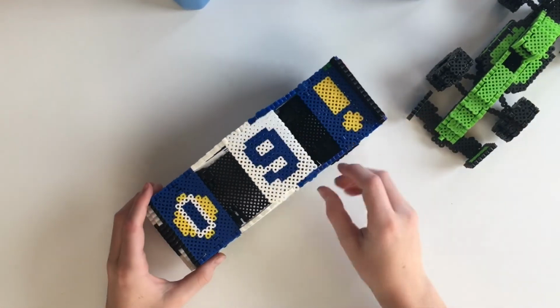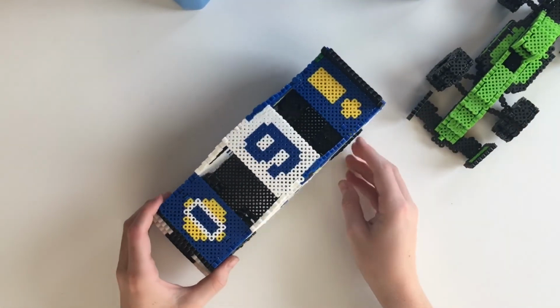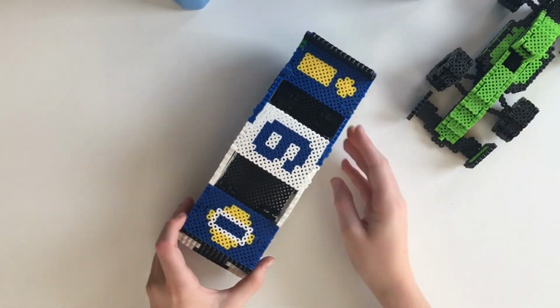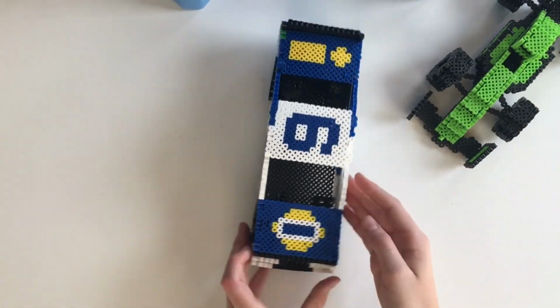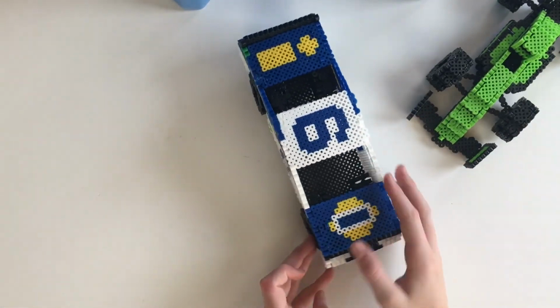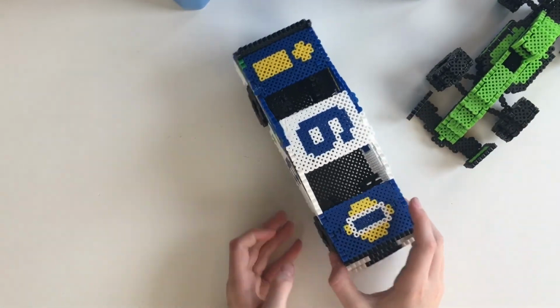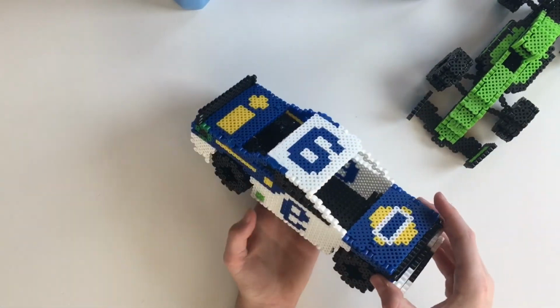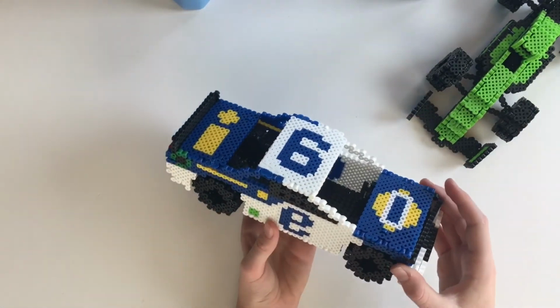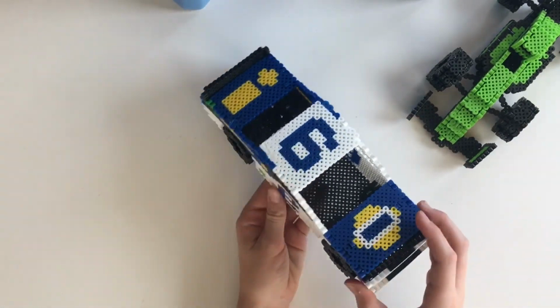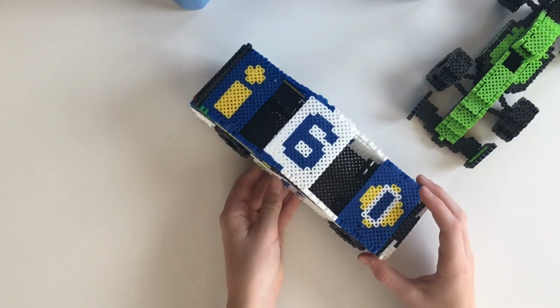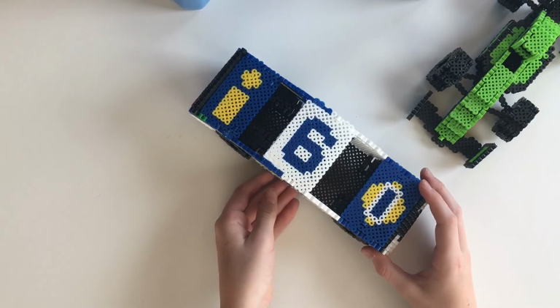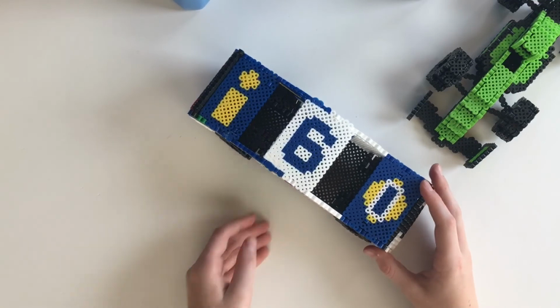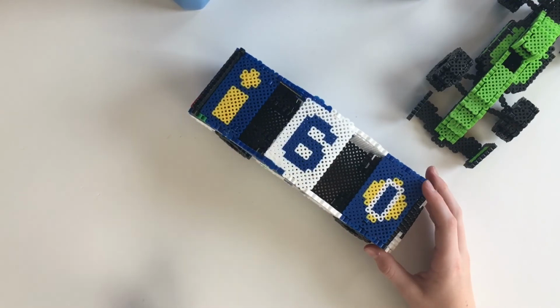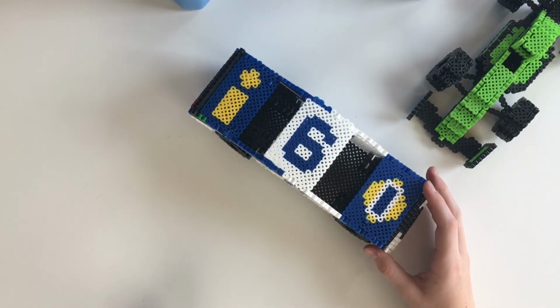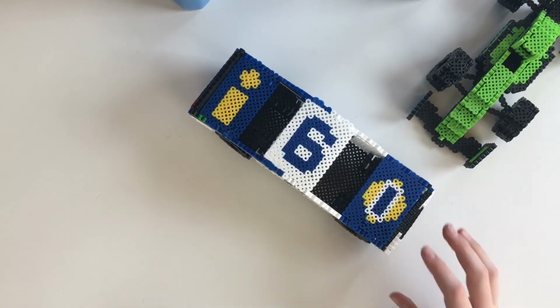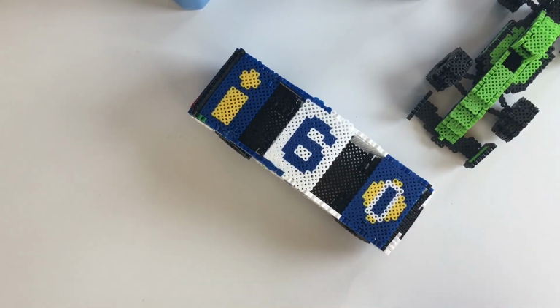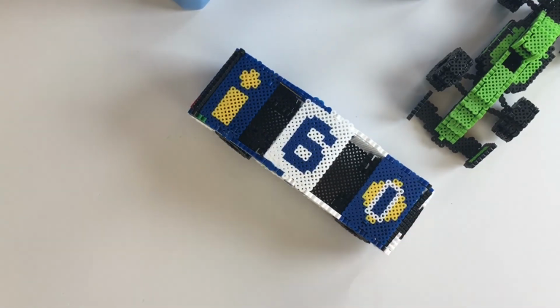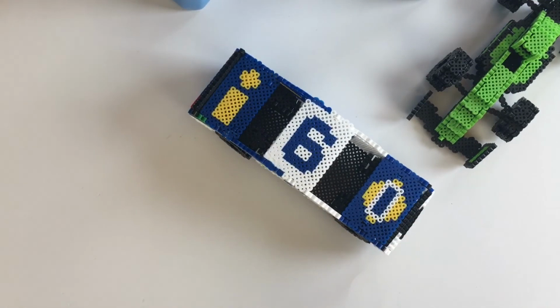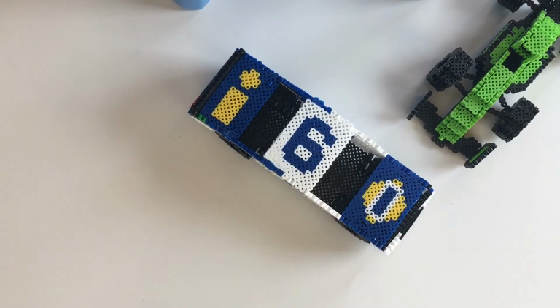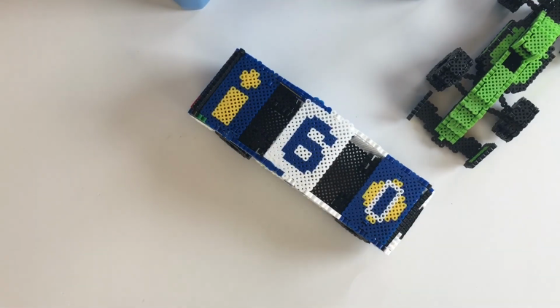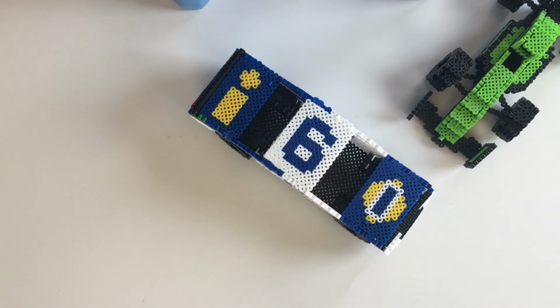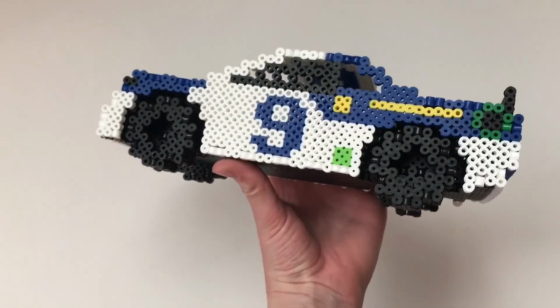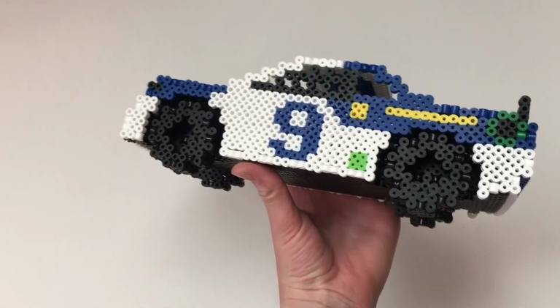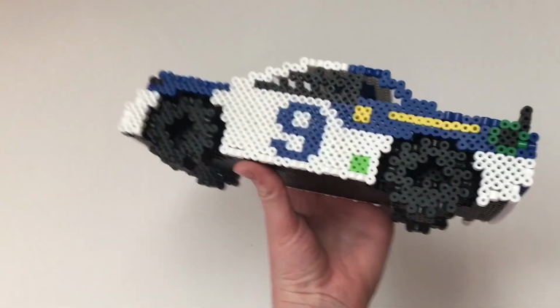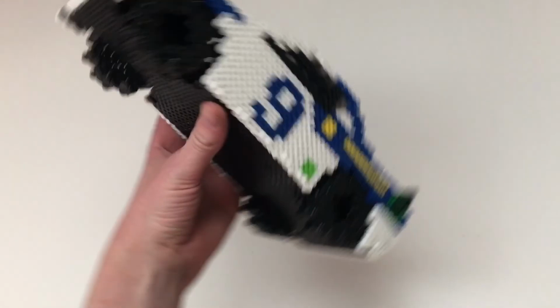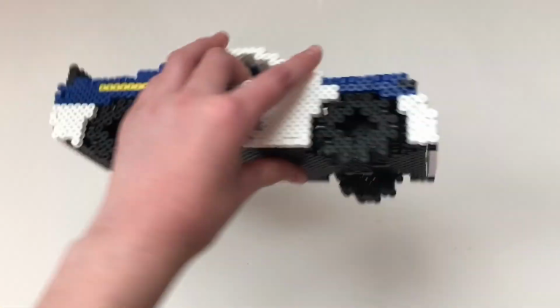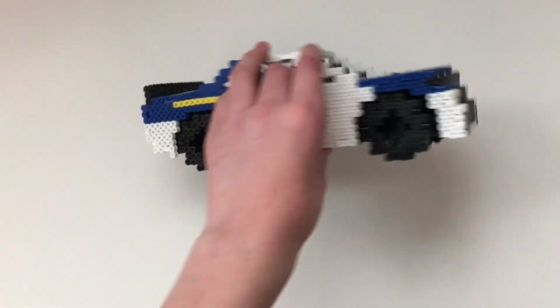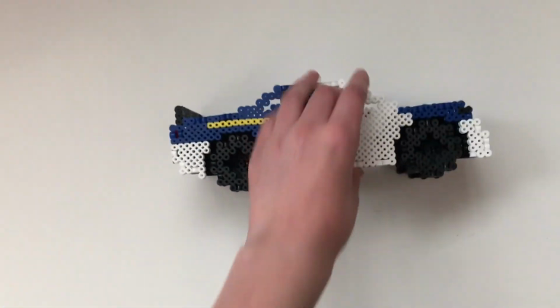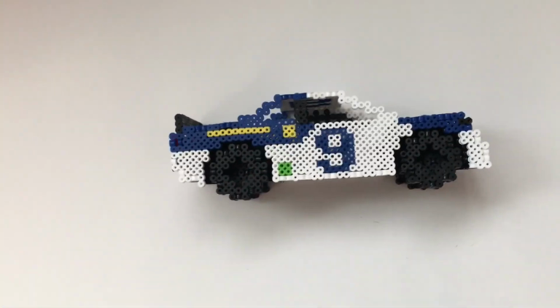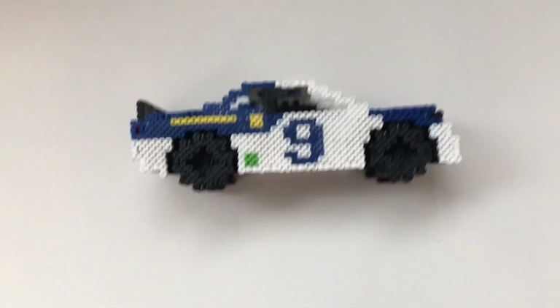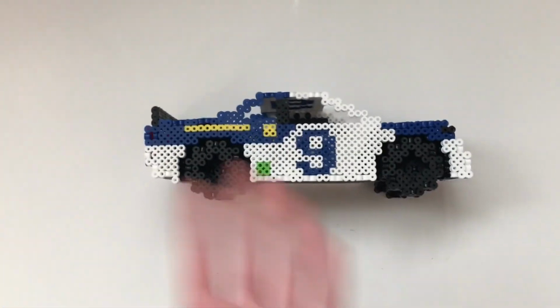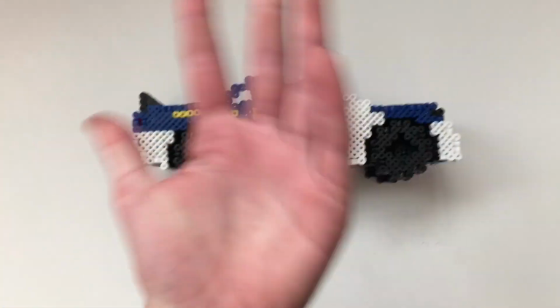There we go — we've got all the pieces connected and assembled. You have just made a super cool 3D Perler Bead NASCAR. That's it for this Perler Bead tutorial and hopefully I'll see you in the next video. Bye!